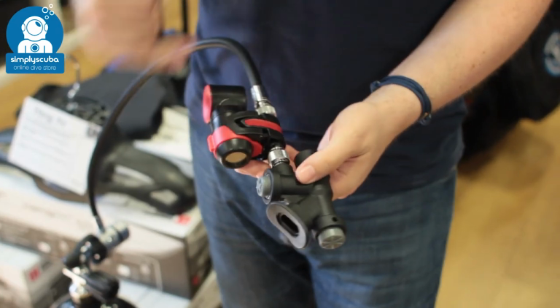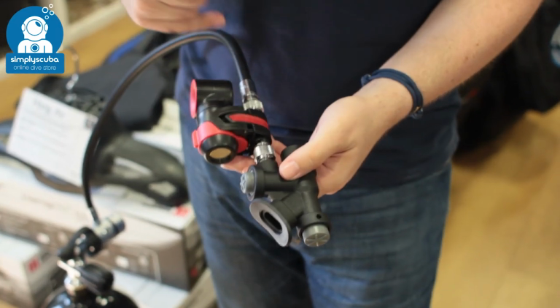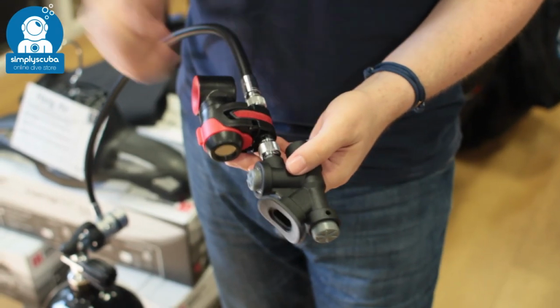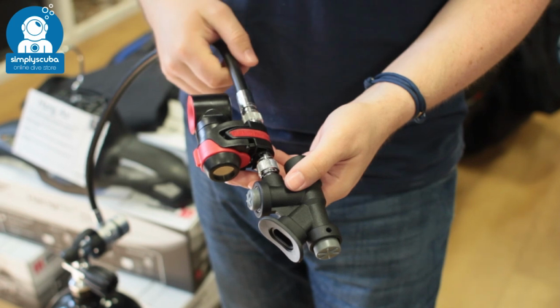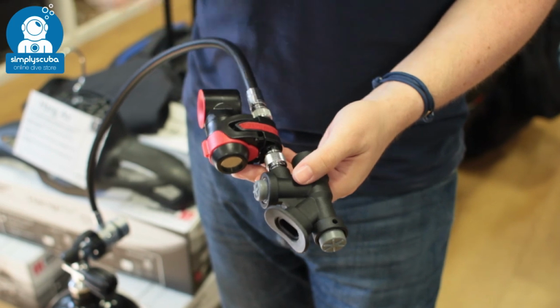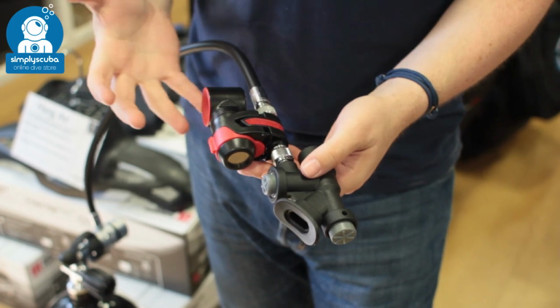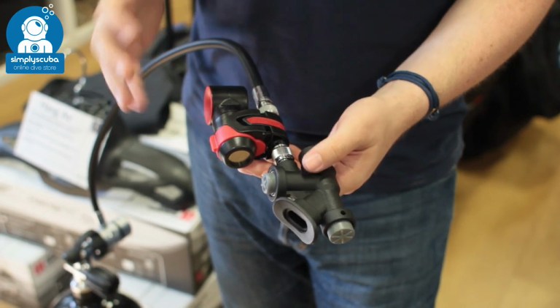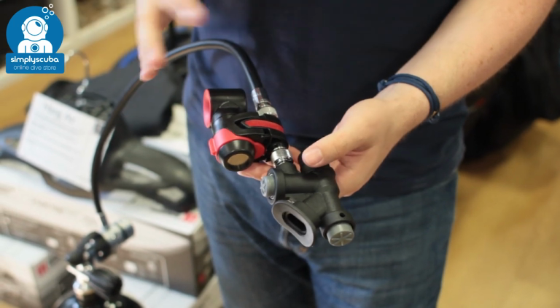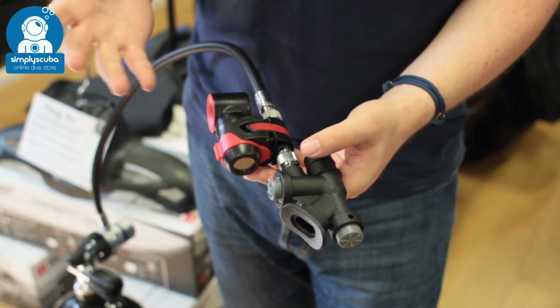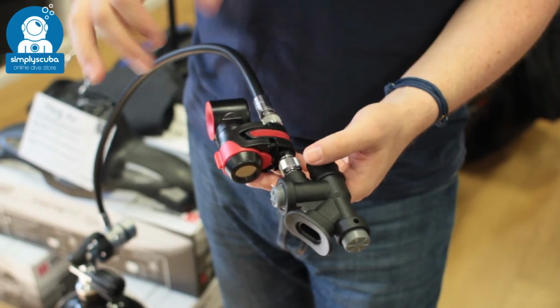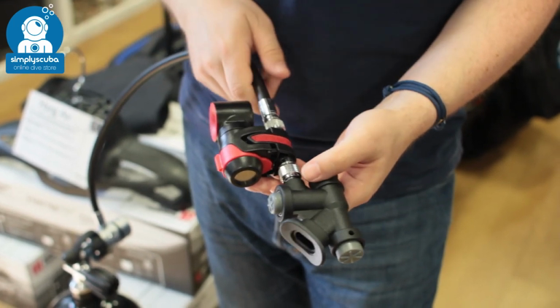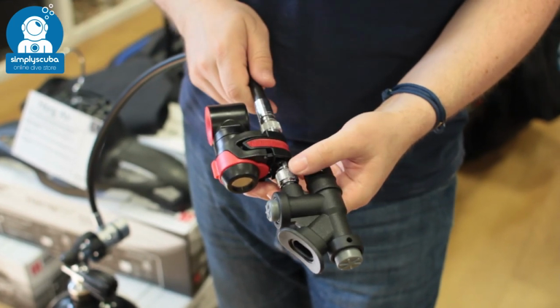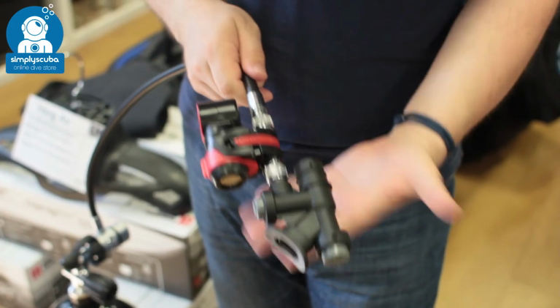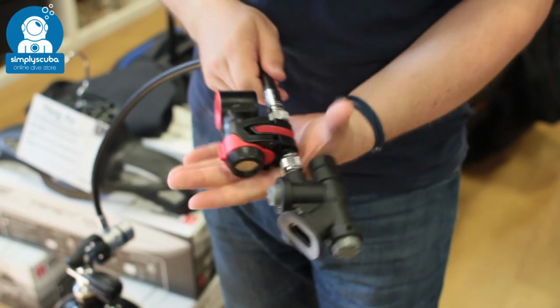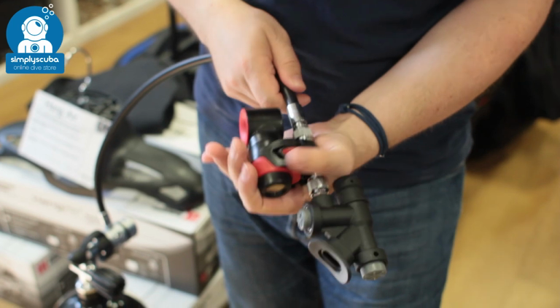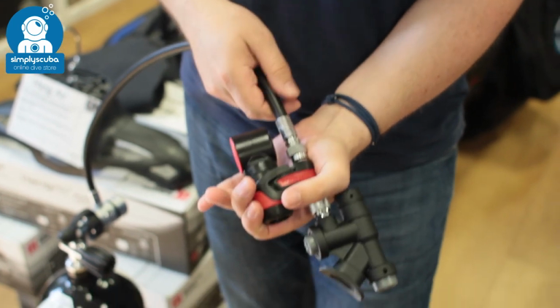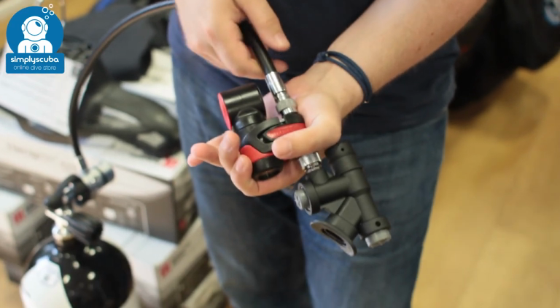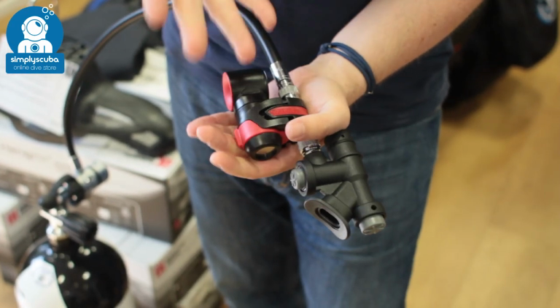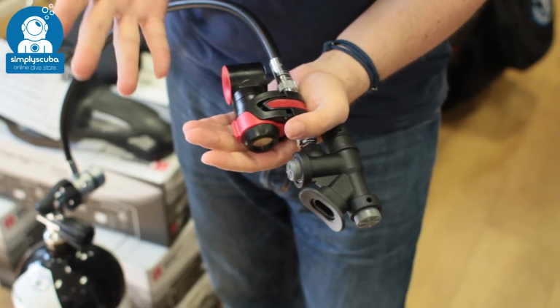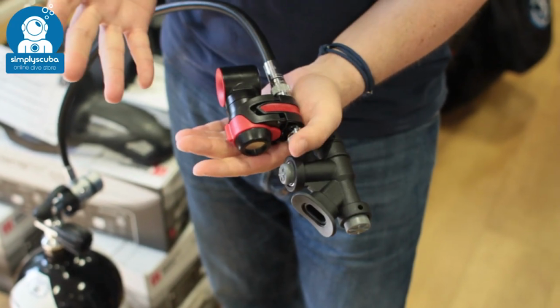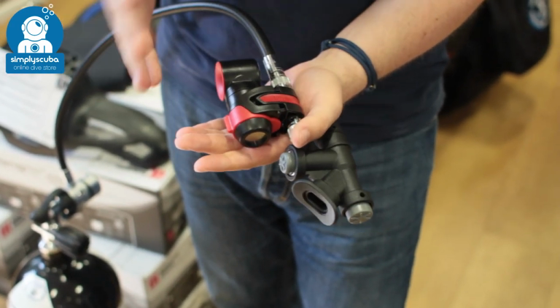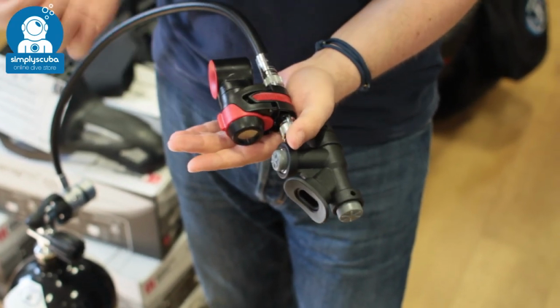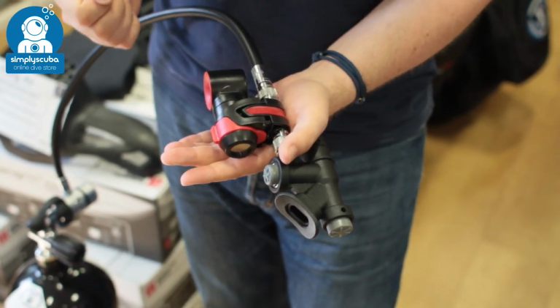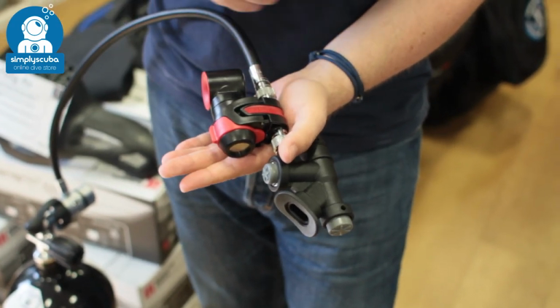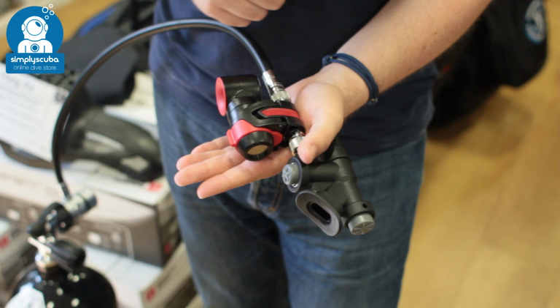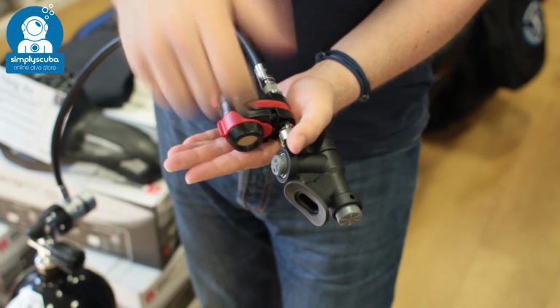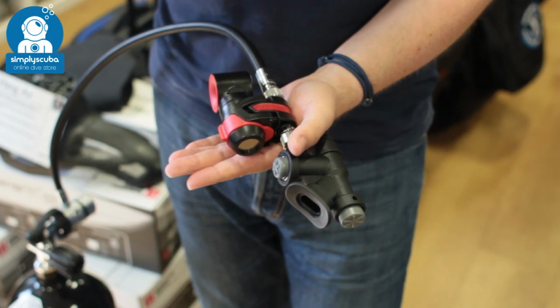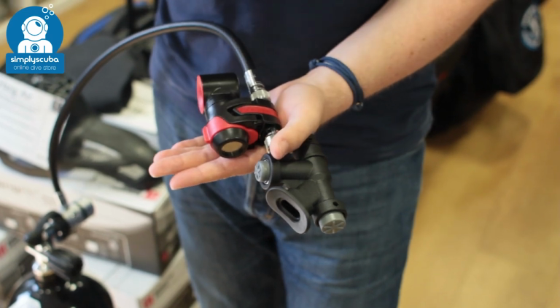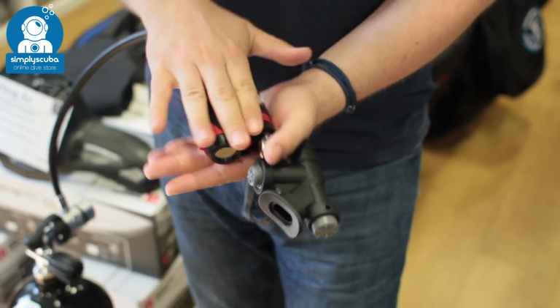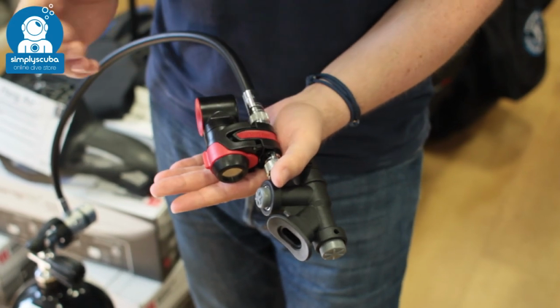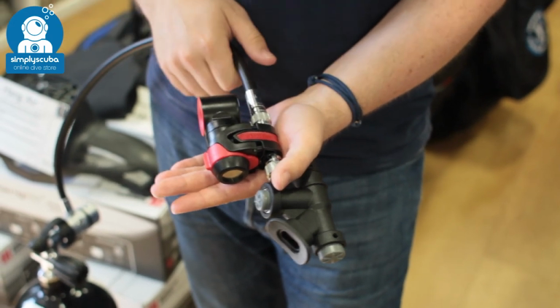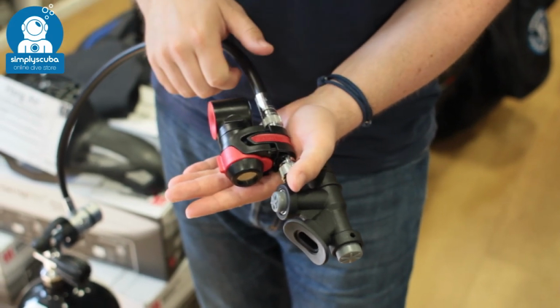It just uses a bit of air from your cylinder to alert the boat or someone underwater. Very easy to use — you just squeeze it. It's going to be a little bit loud, so I'm going to give you a few seconds to turn your volume down or take out any earphones.